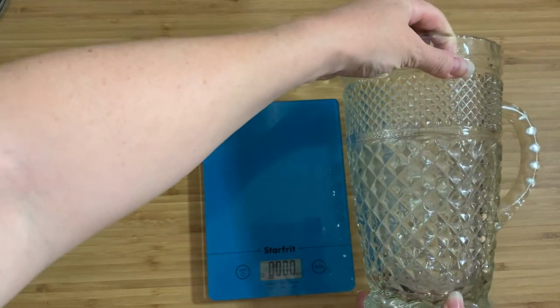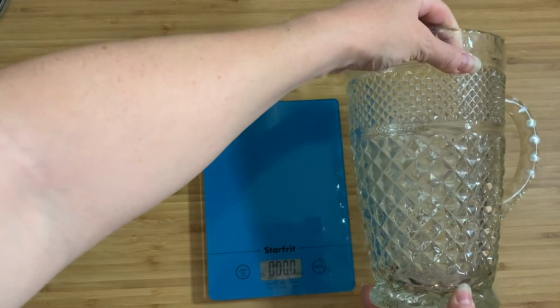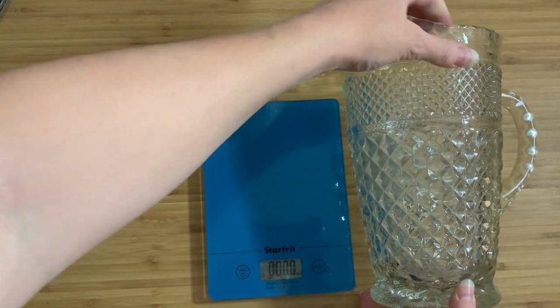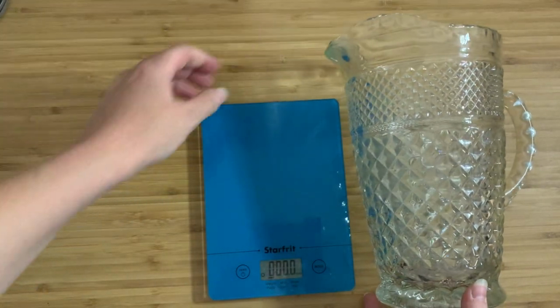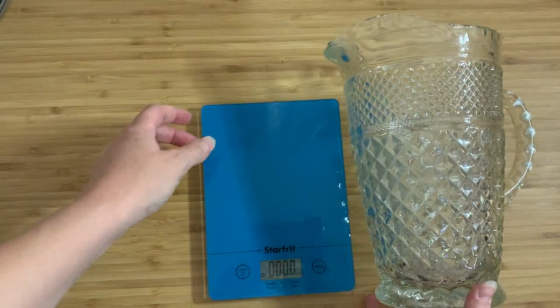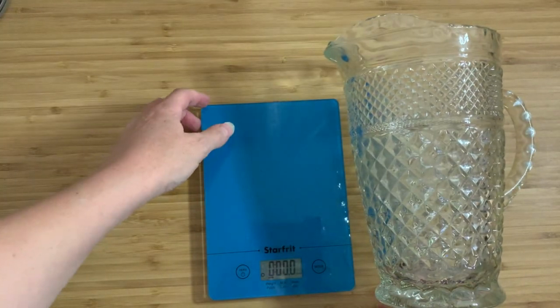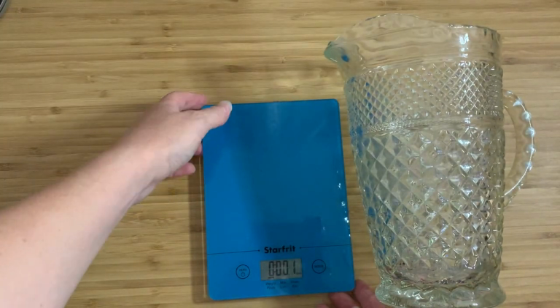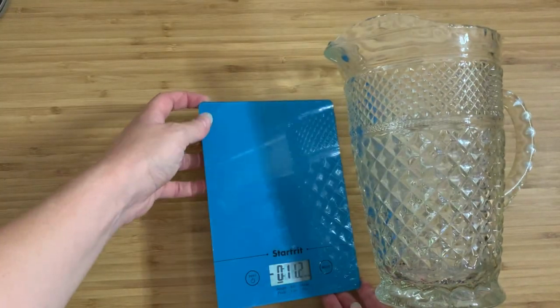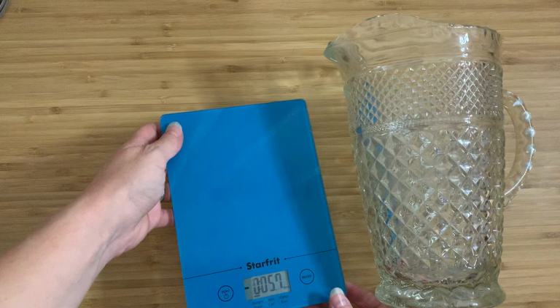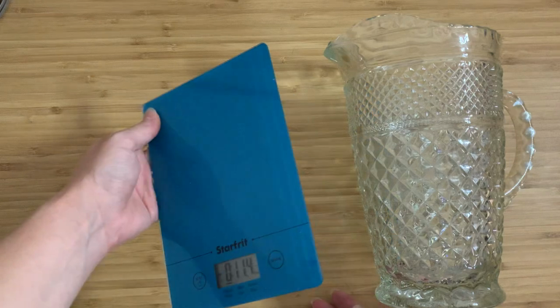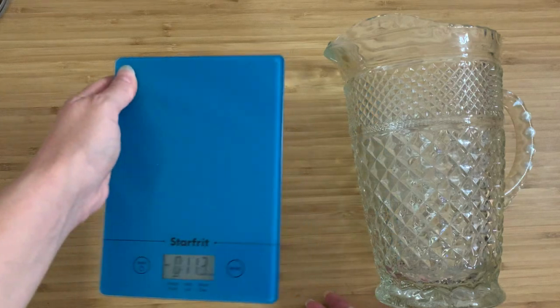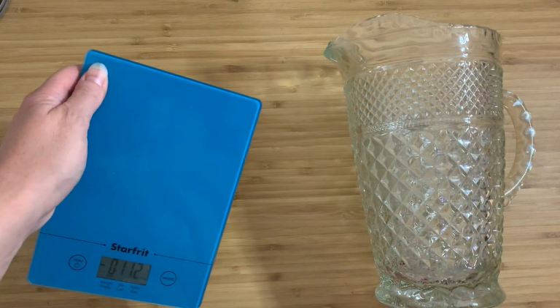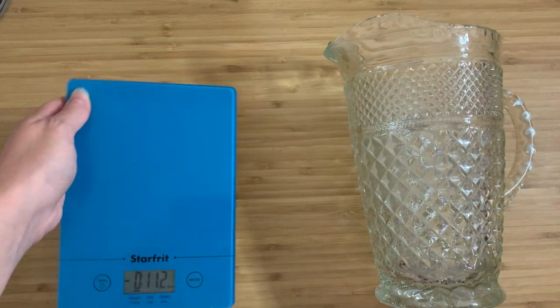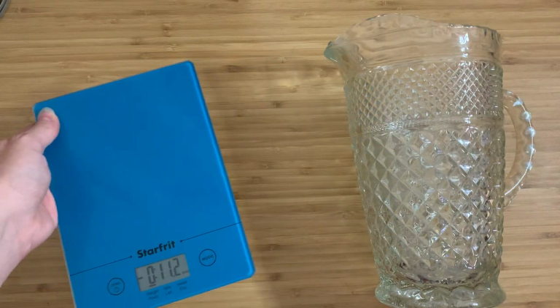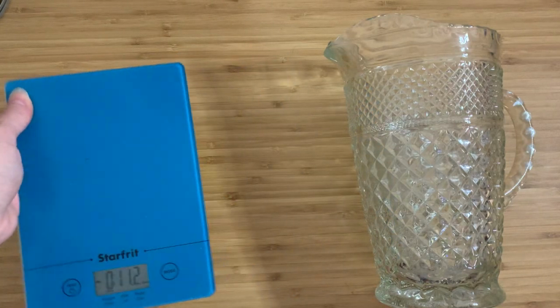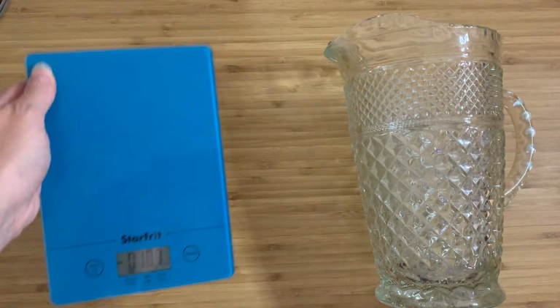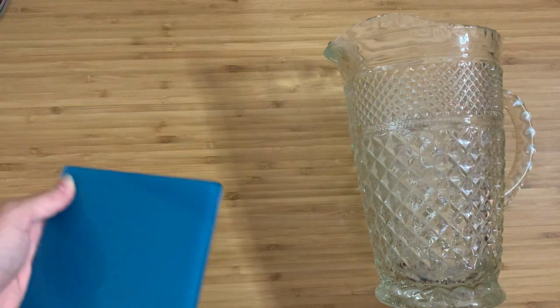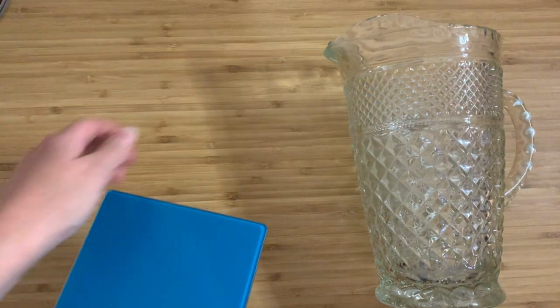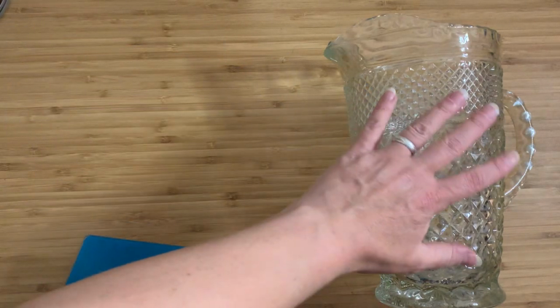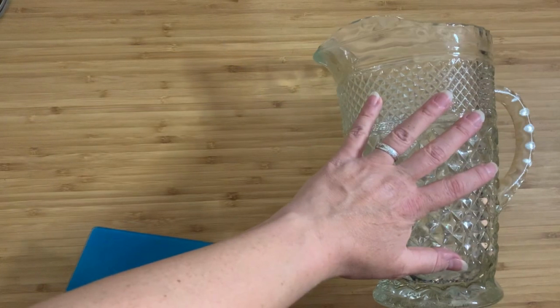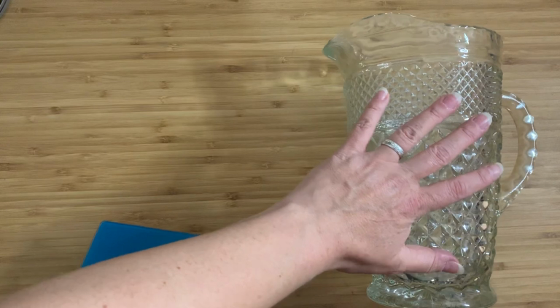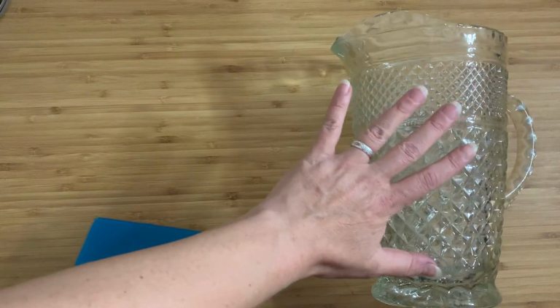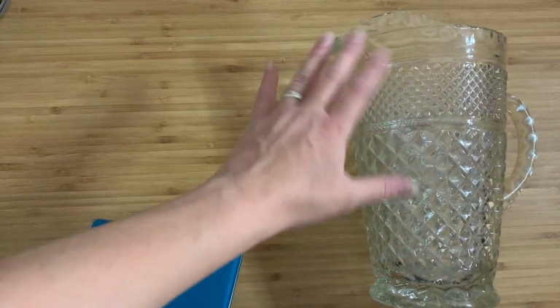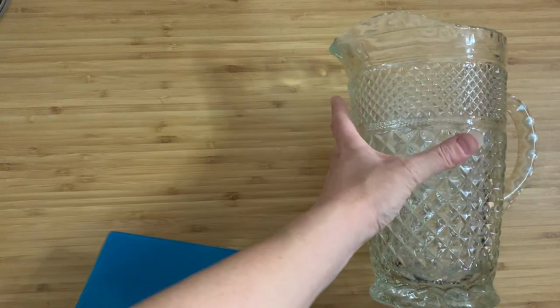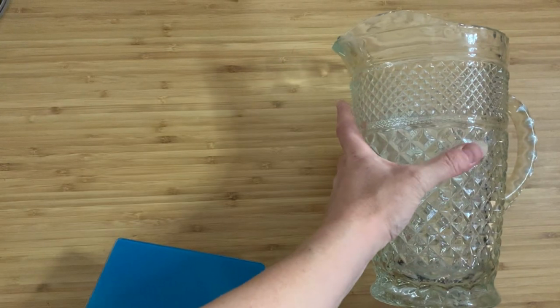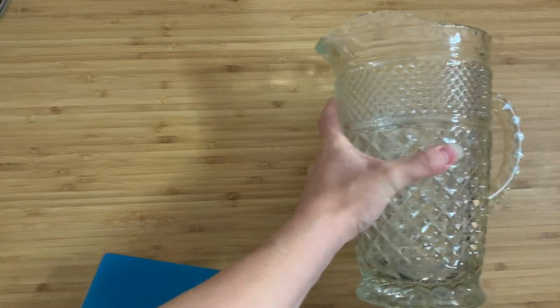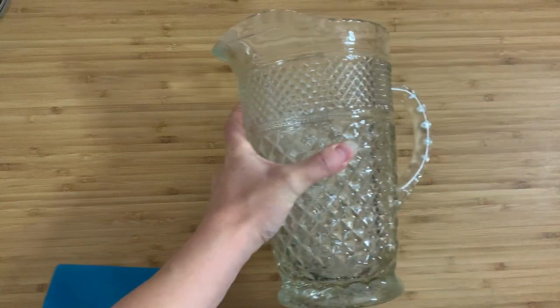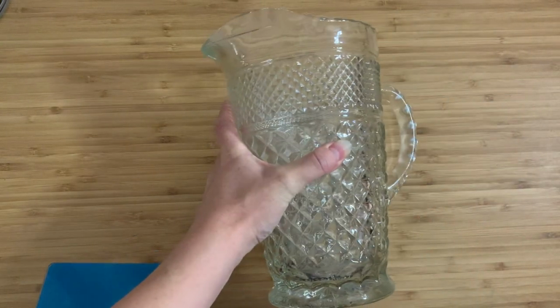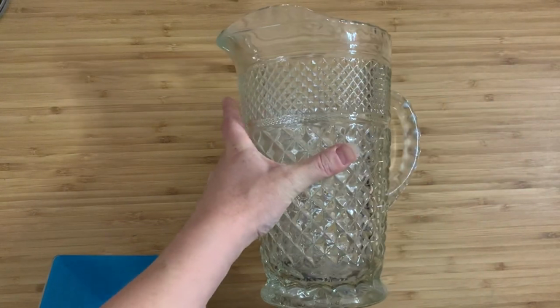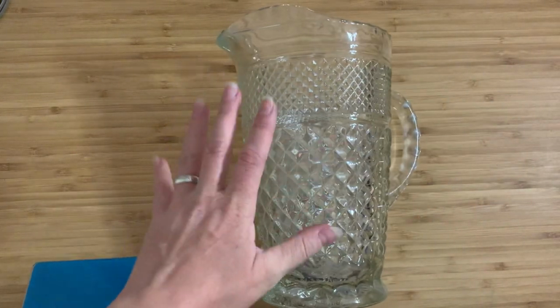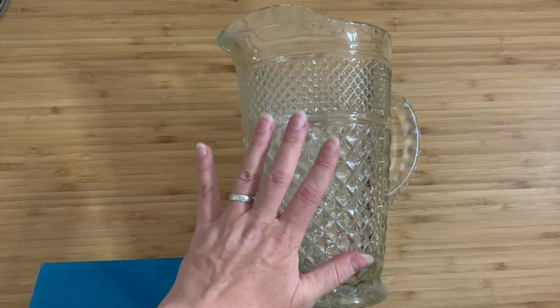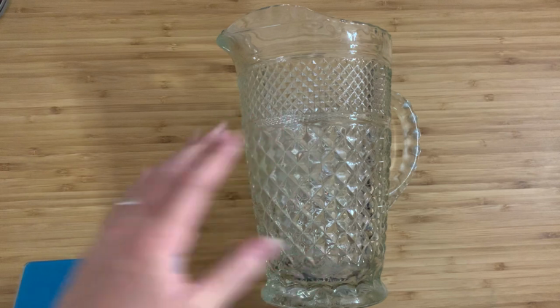The imperial stuff doesn't make a whole lot of sense to me, but here you go — just over four pounds on its own and almost two kilos of just glass.